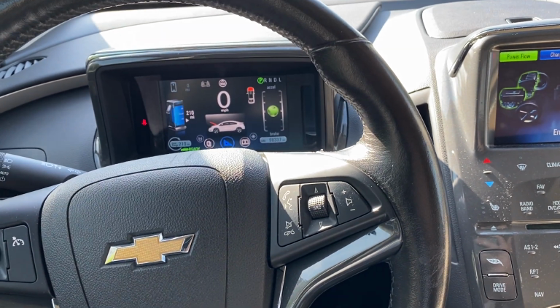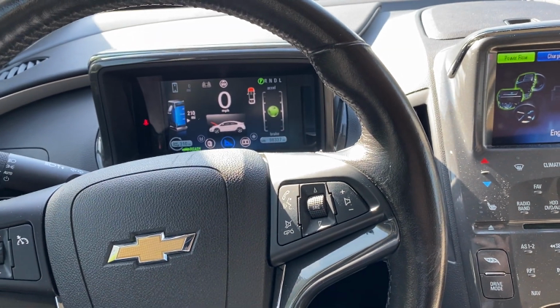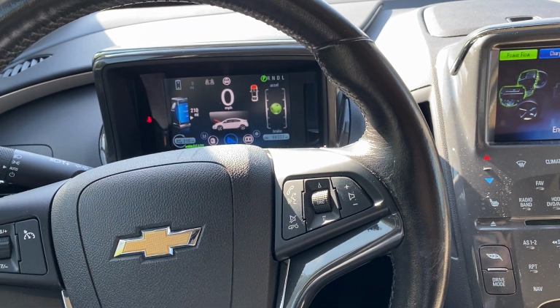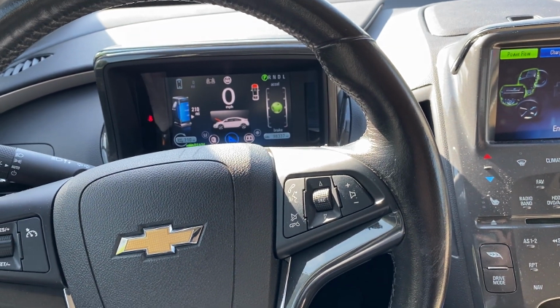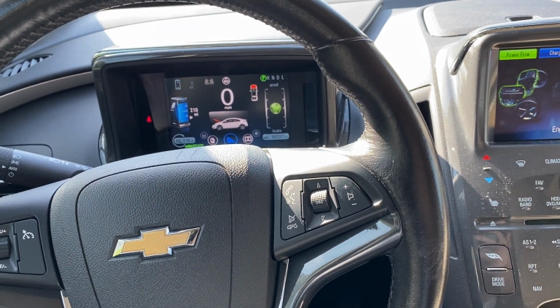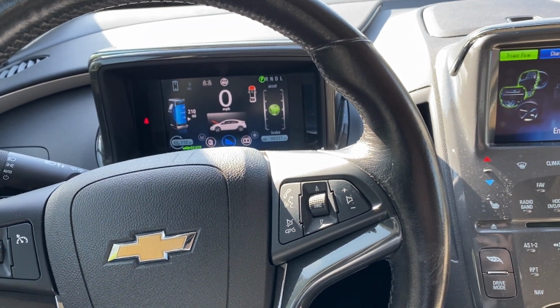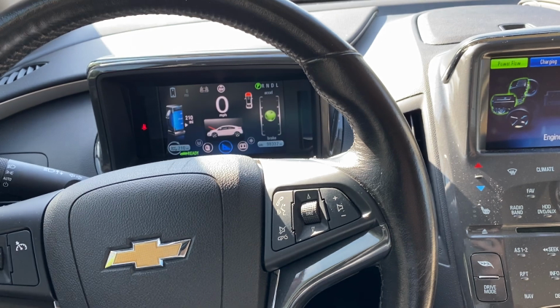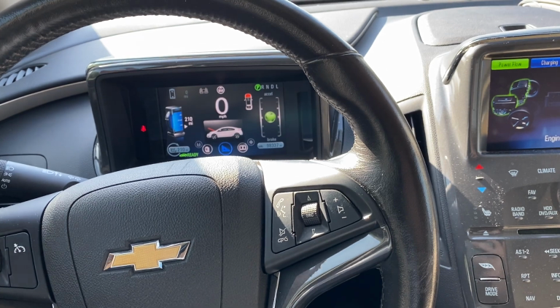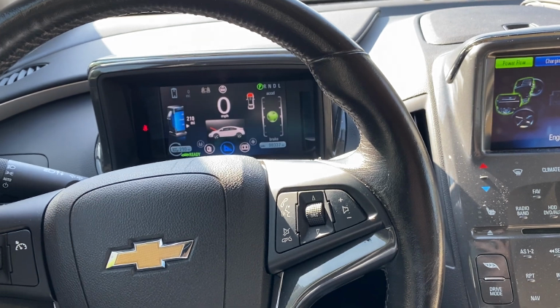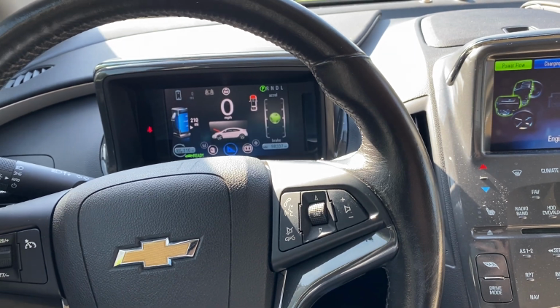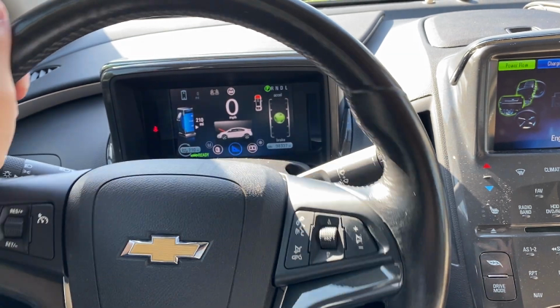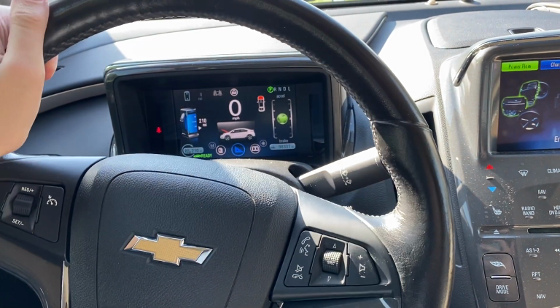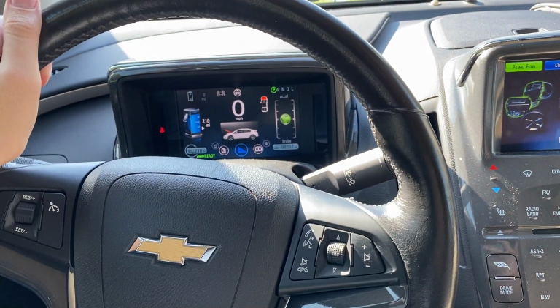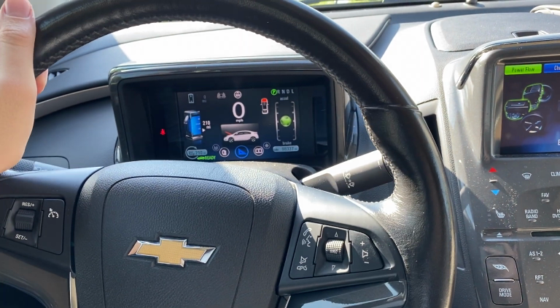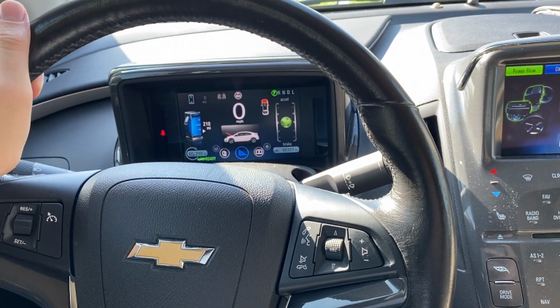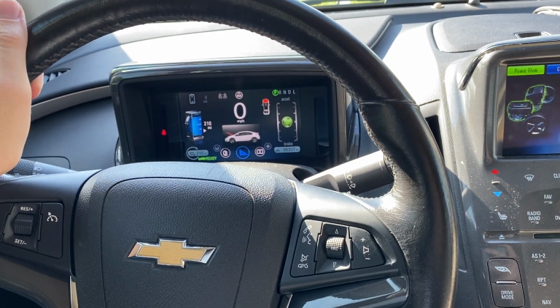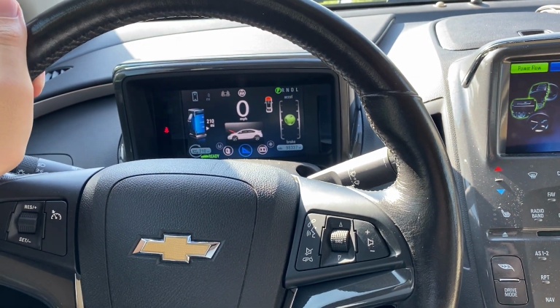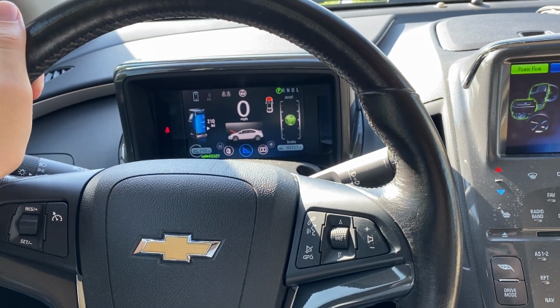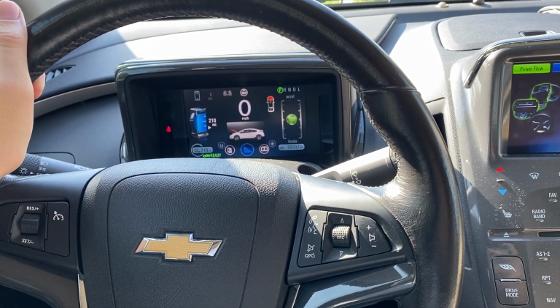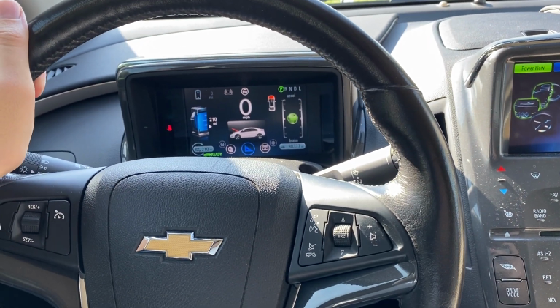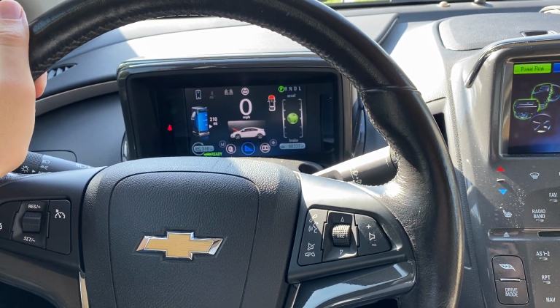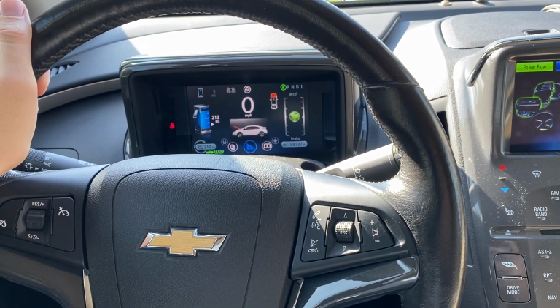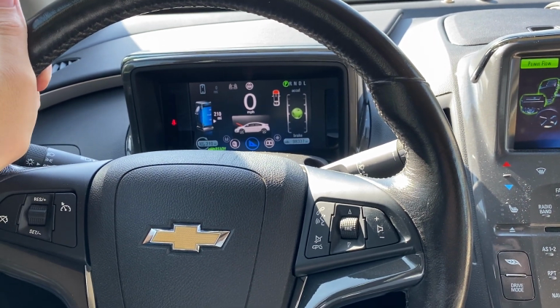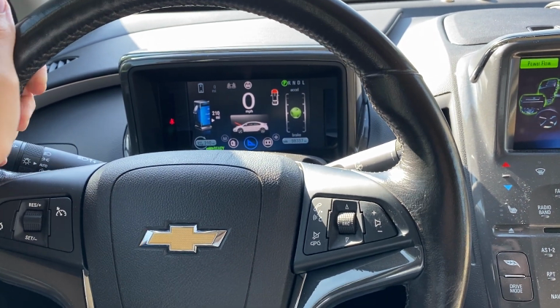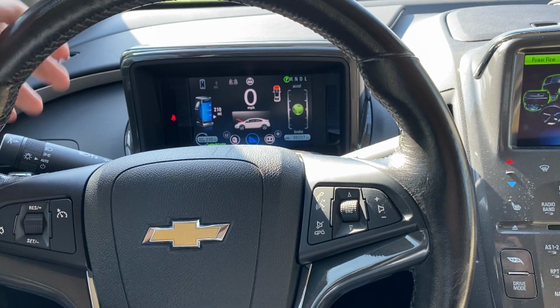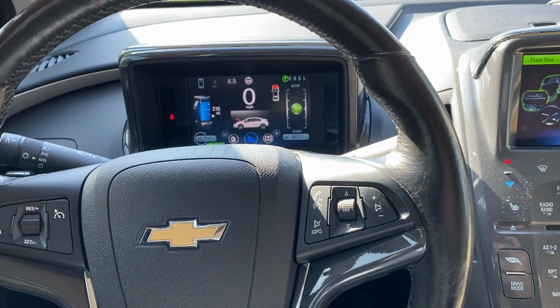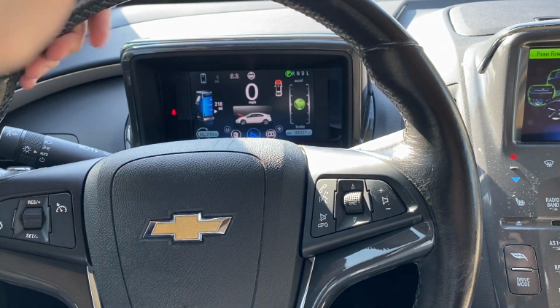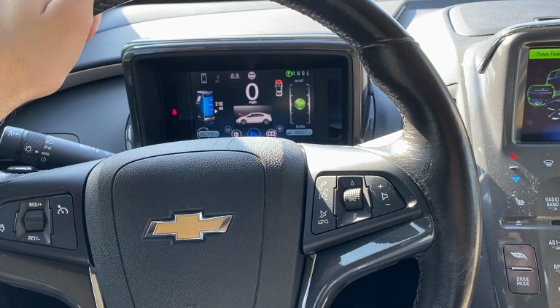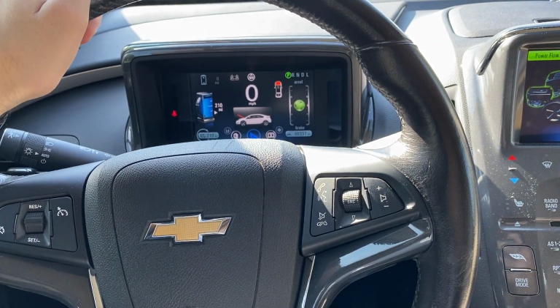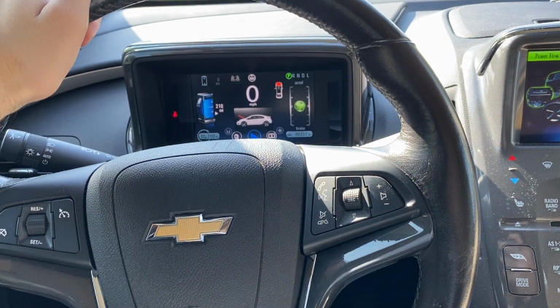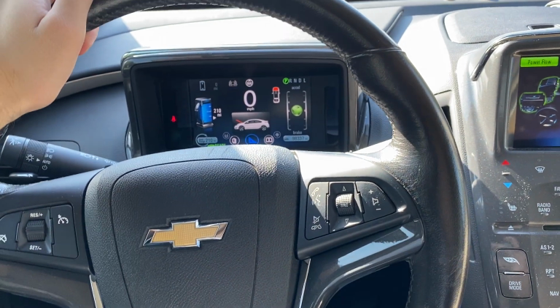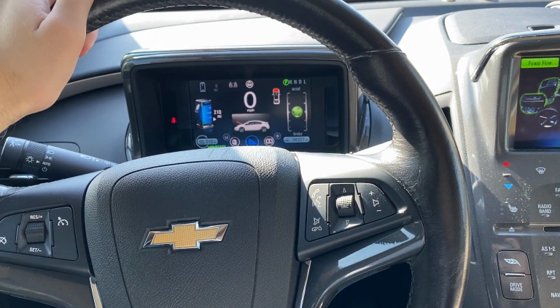So those were three different ways to start the gas engine manually on the Chevy Volt 2012. See you in the next videos. Please subscribe to the channel, and bye.